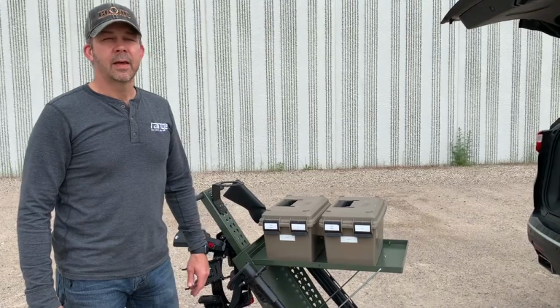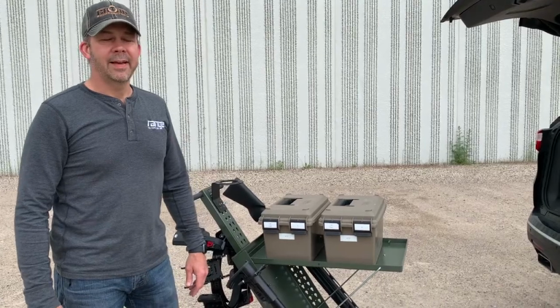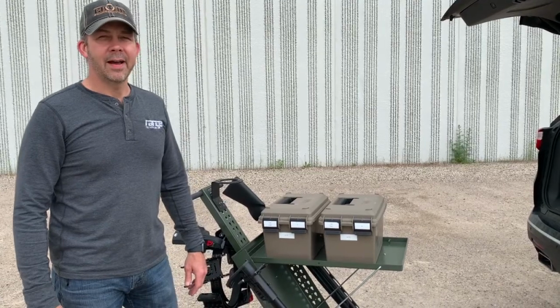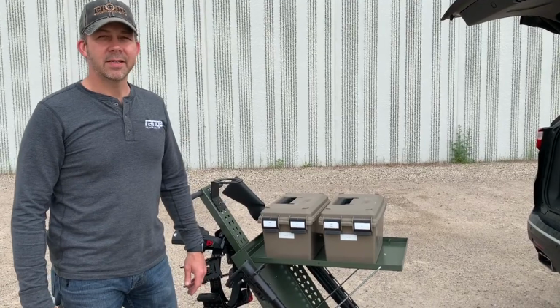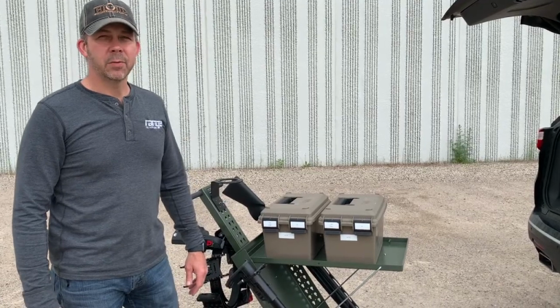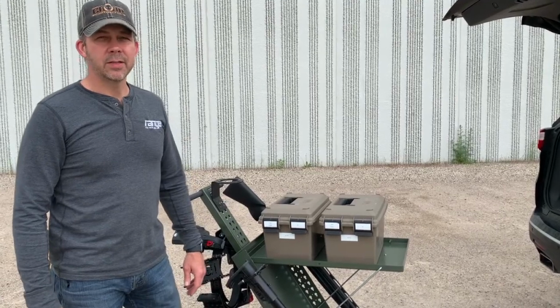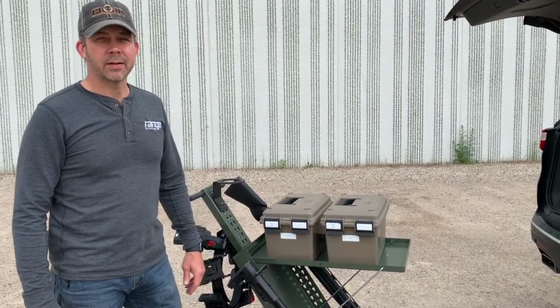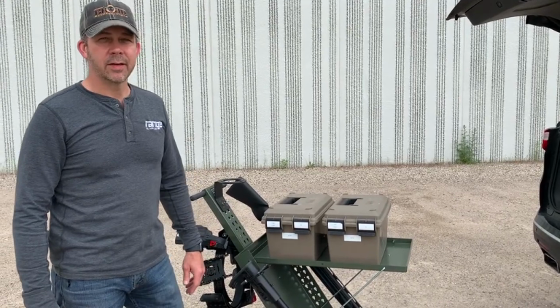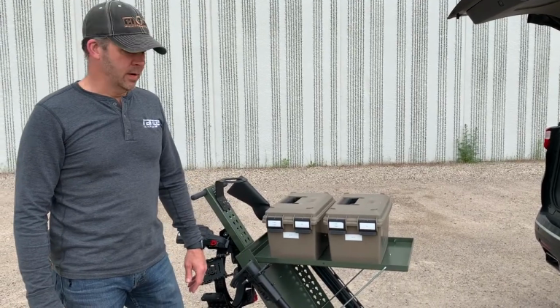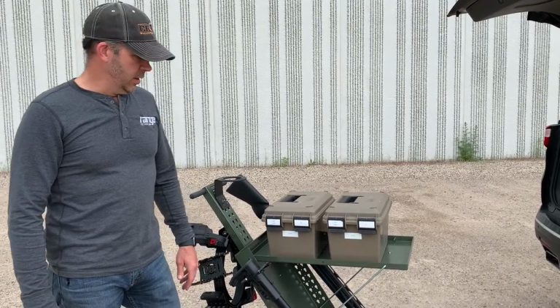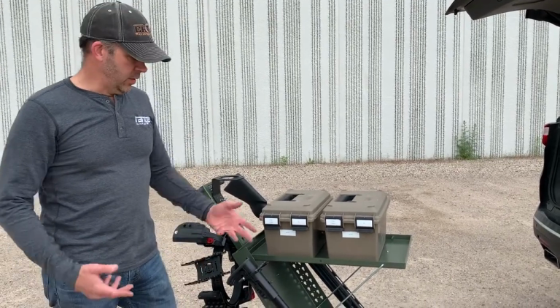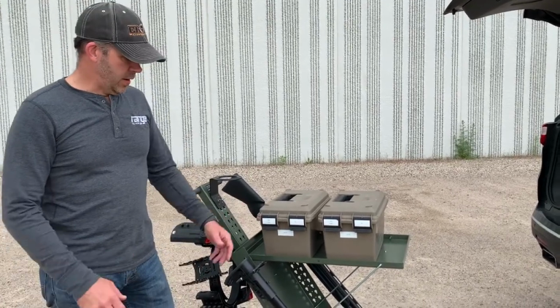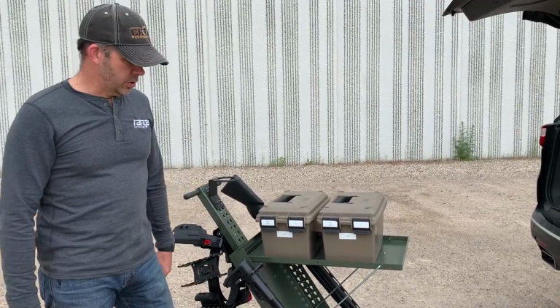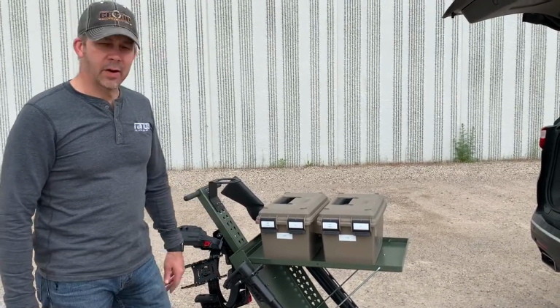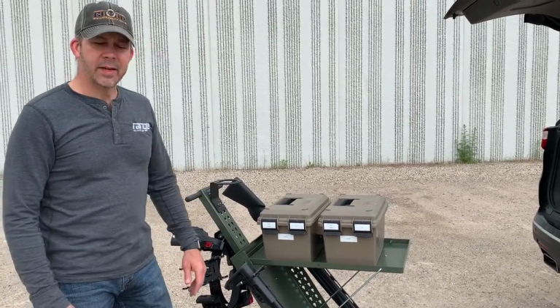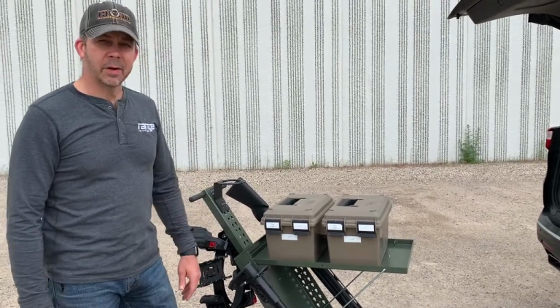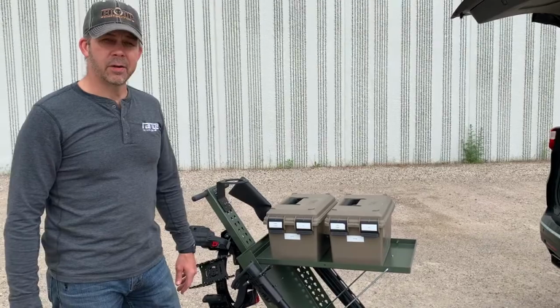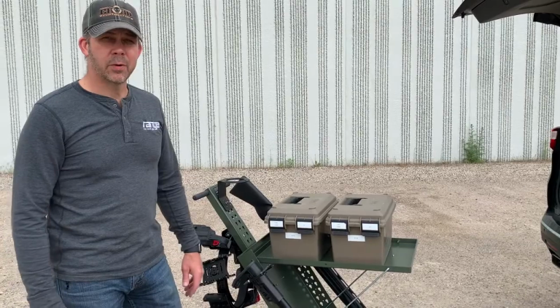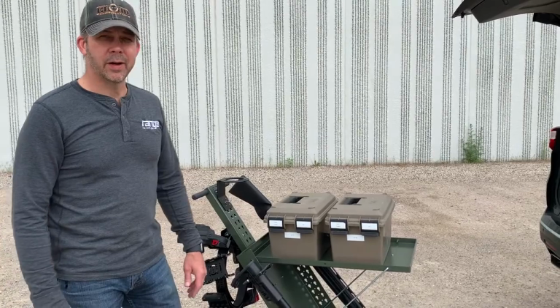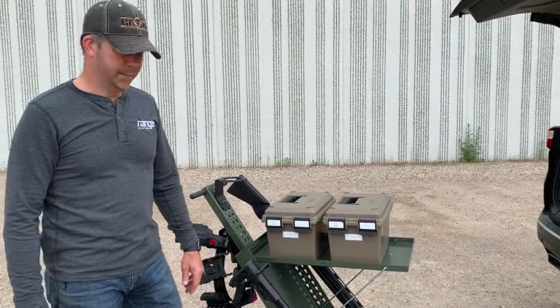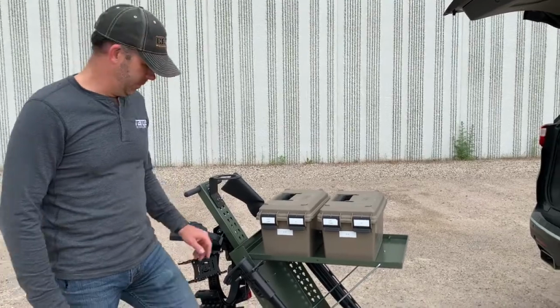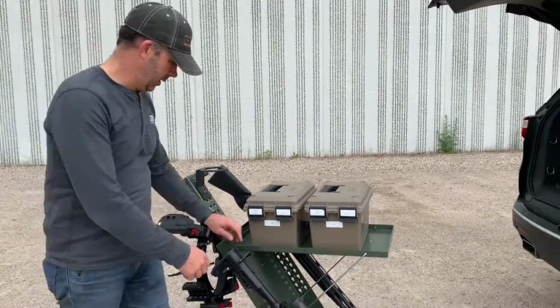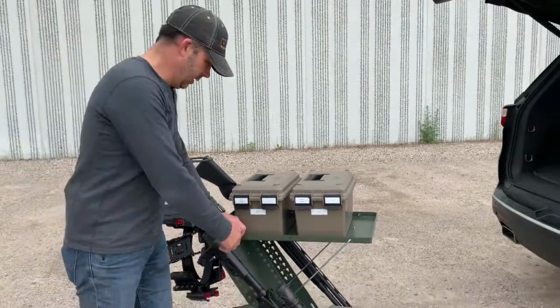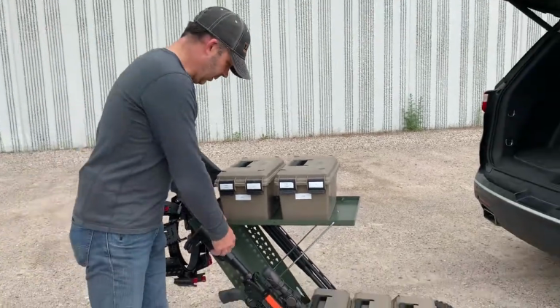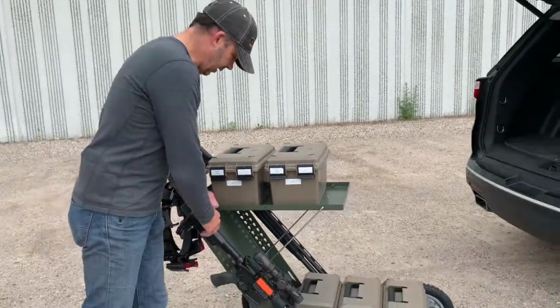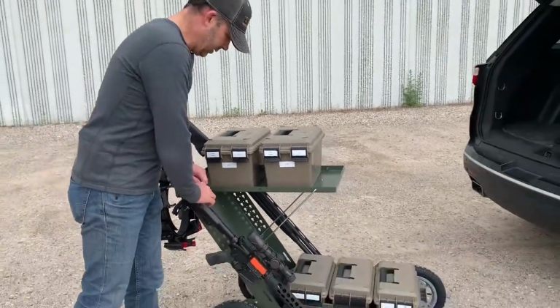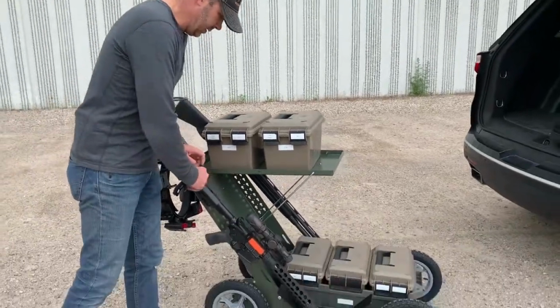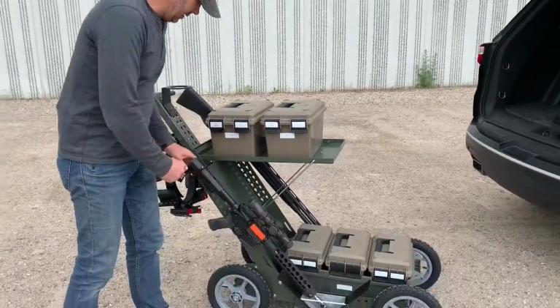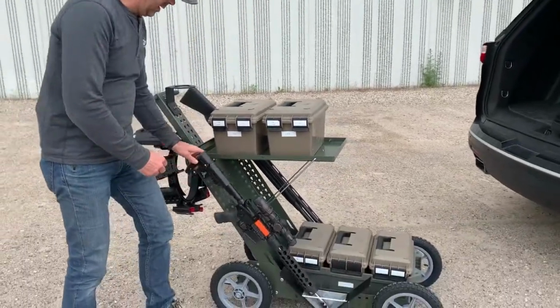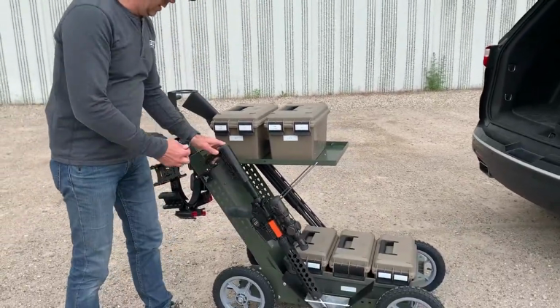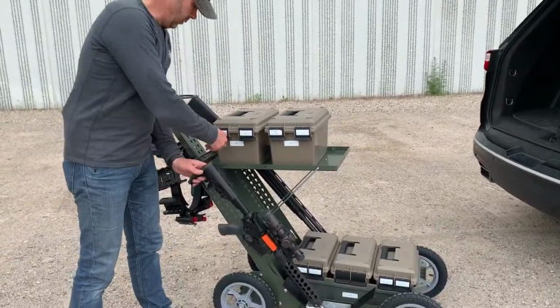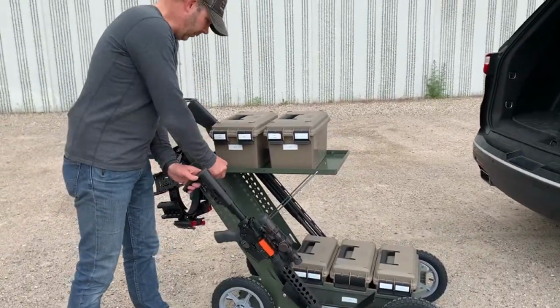Hey guys, Steve with Range Tackle here. I'm going to show you how I take down my cart and put it away. So with the rifle.